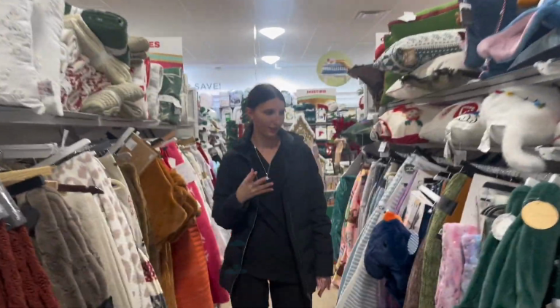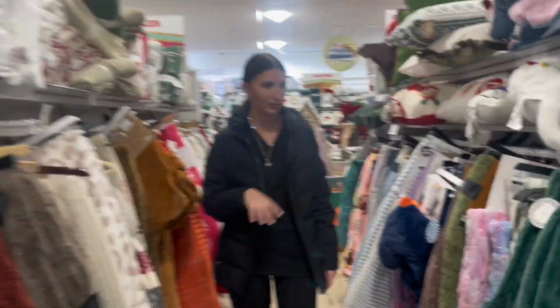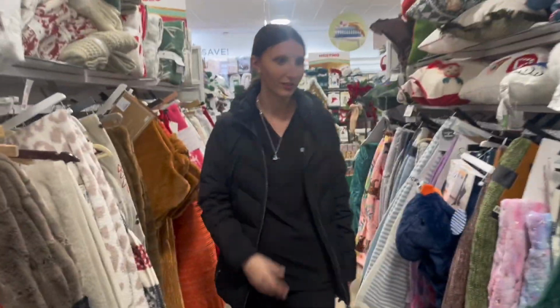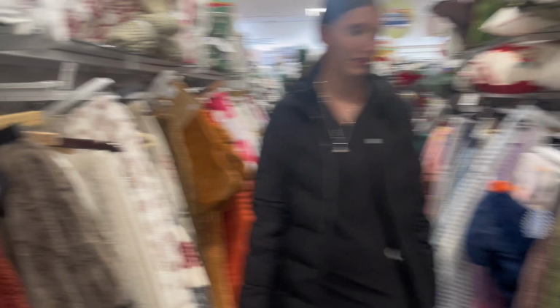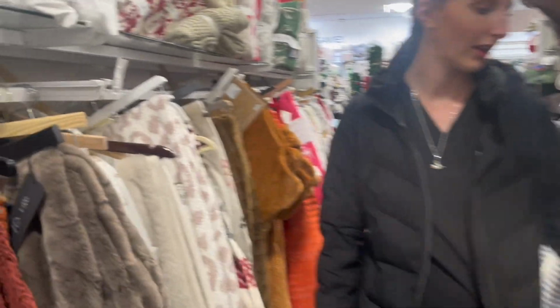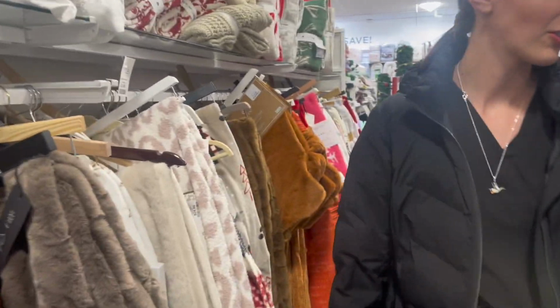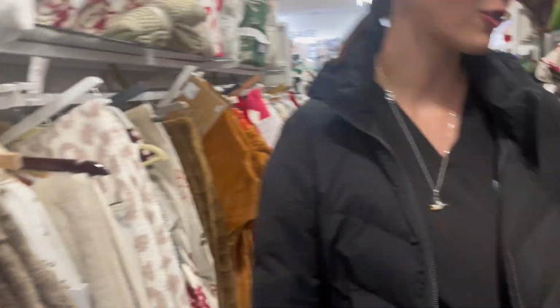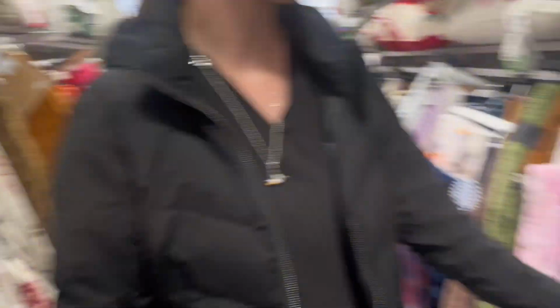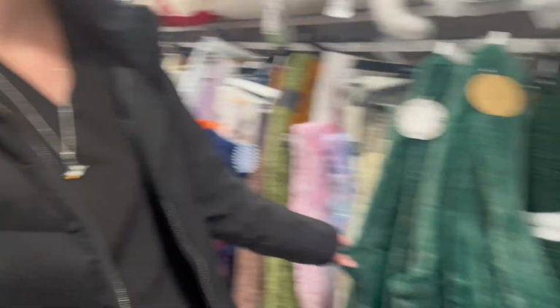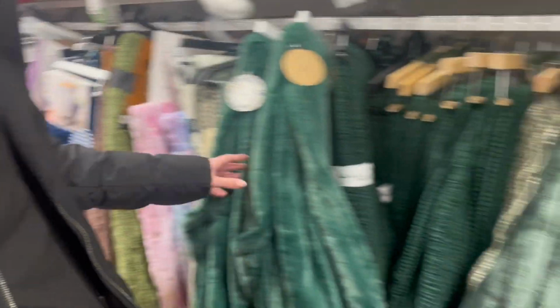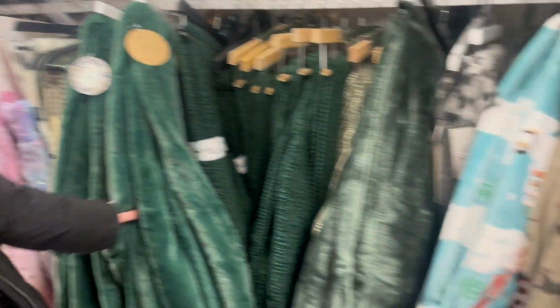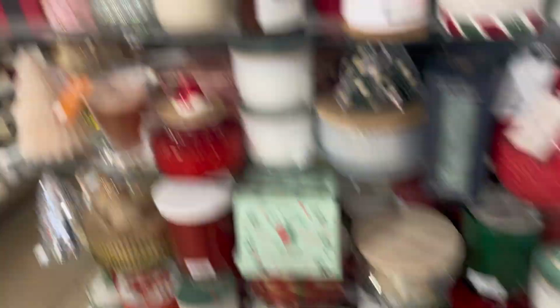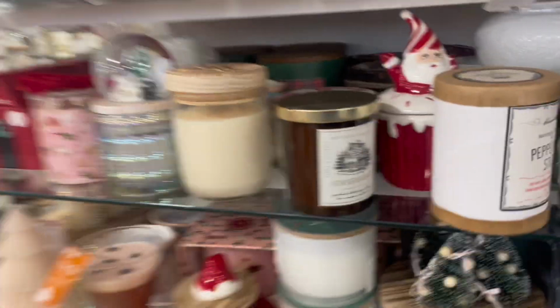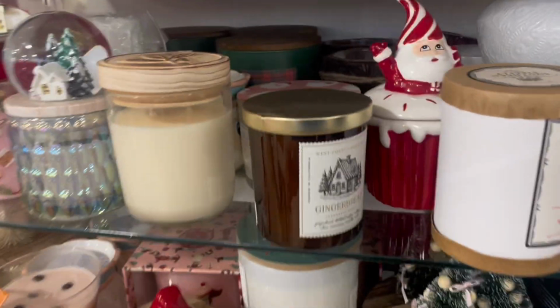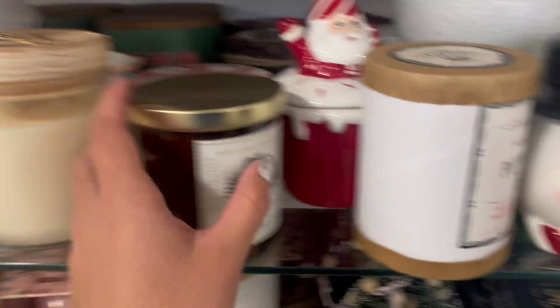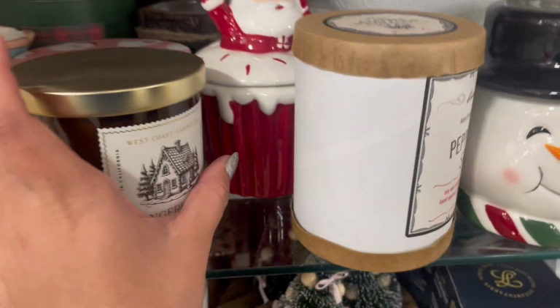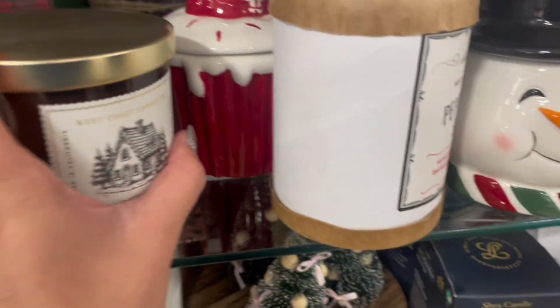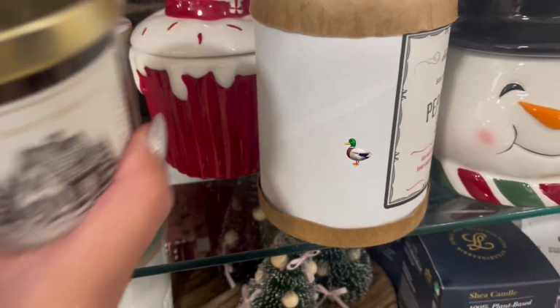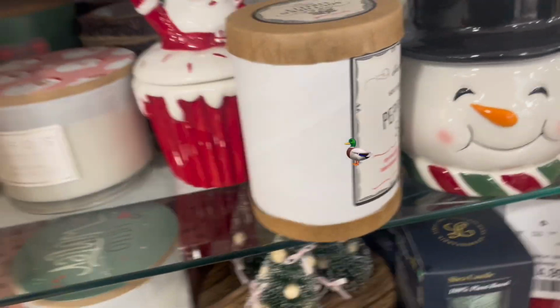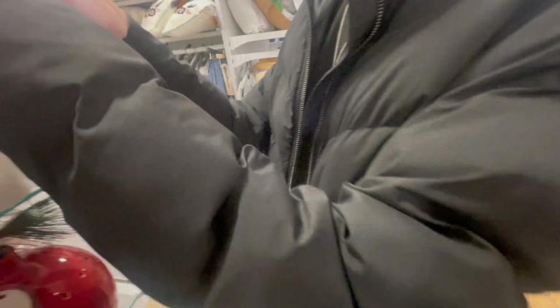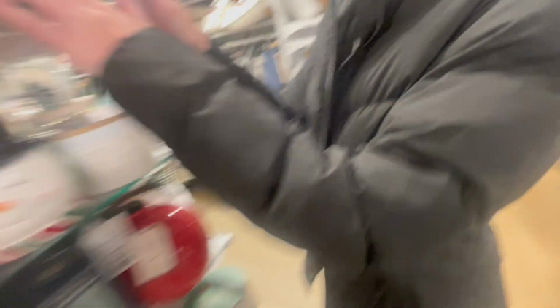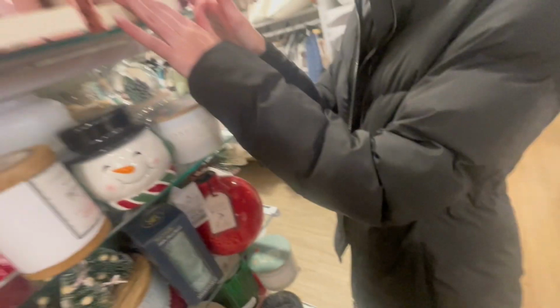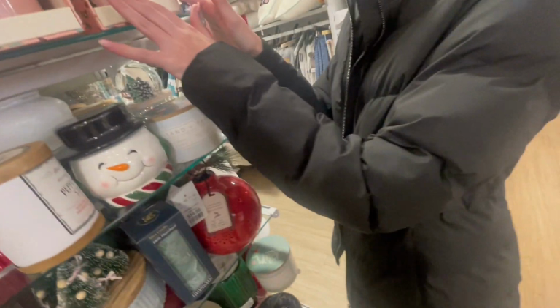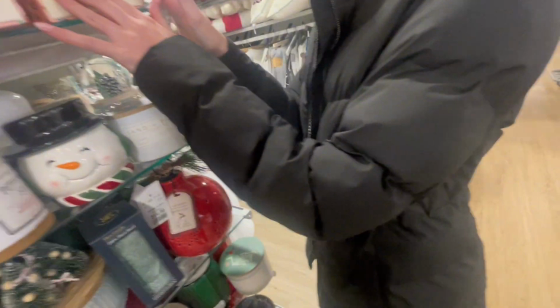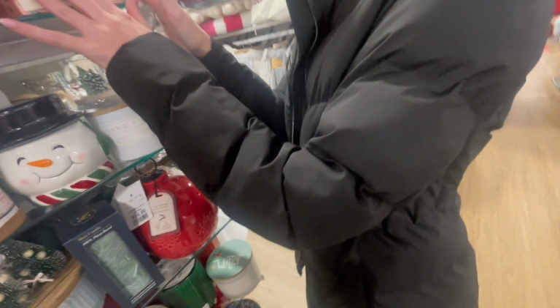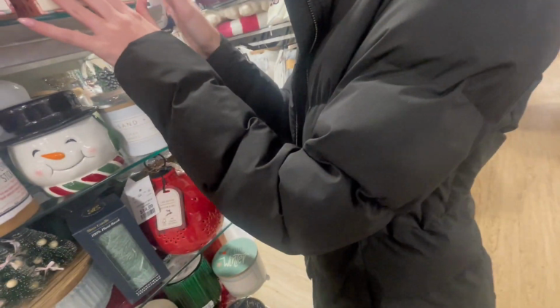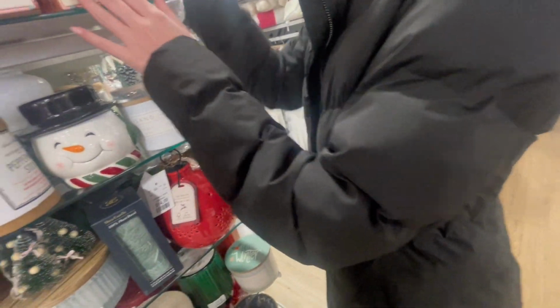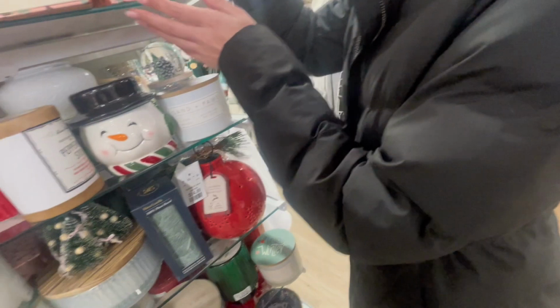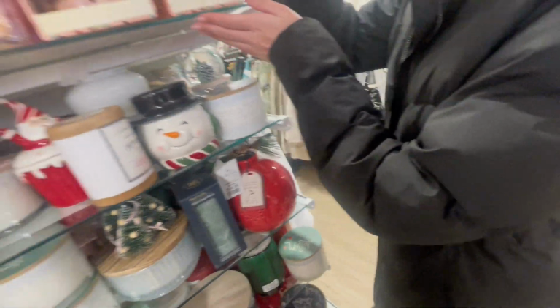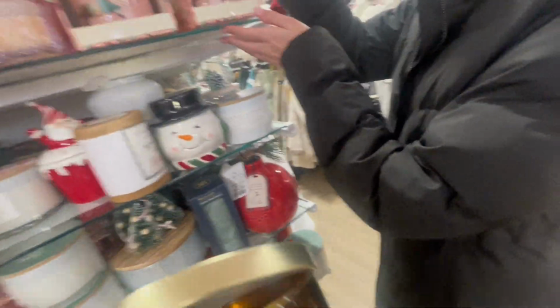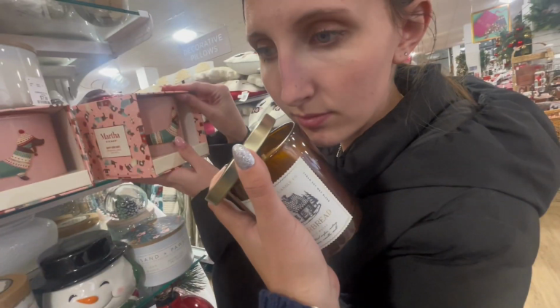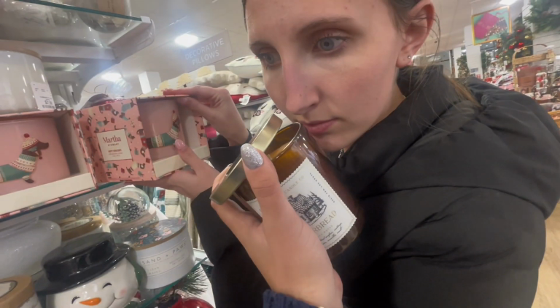You want a blanket? They're just so soft. Gingerbread? That is the worst smelling candle in all my life.